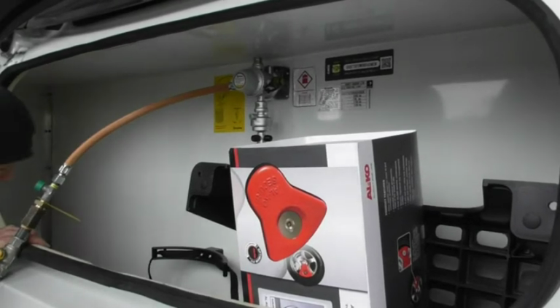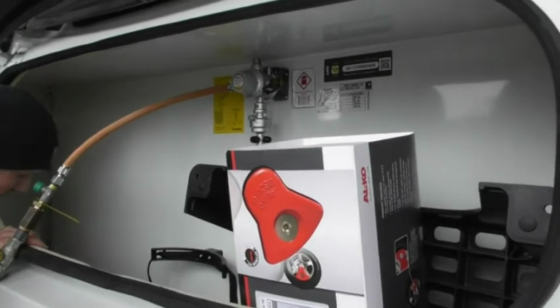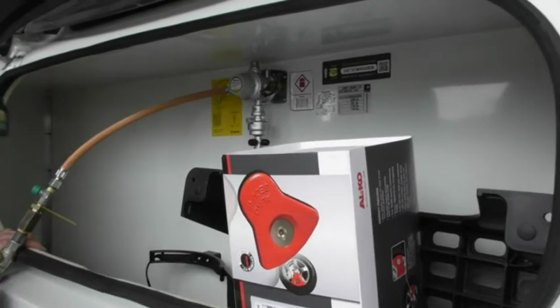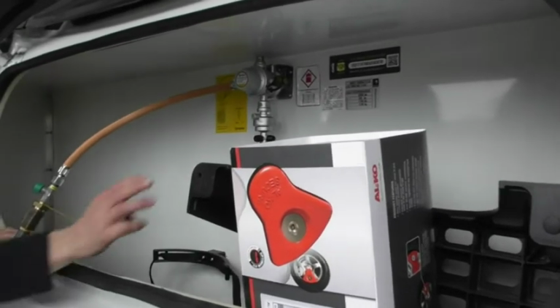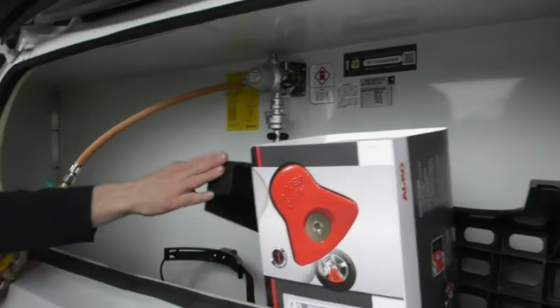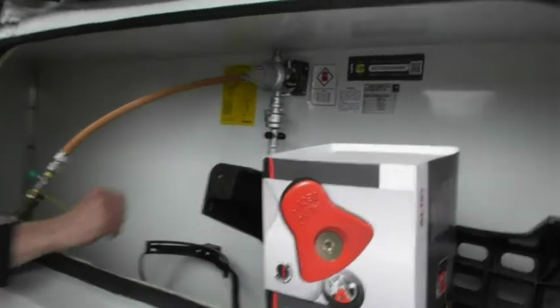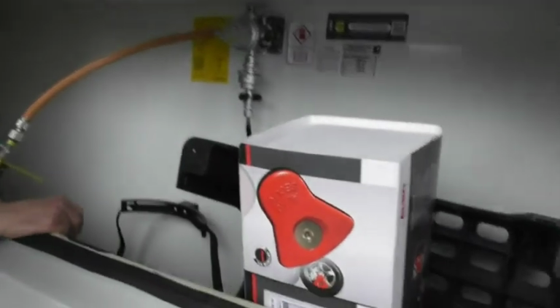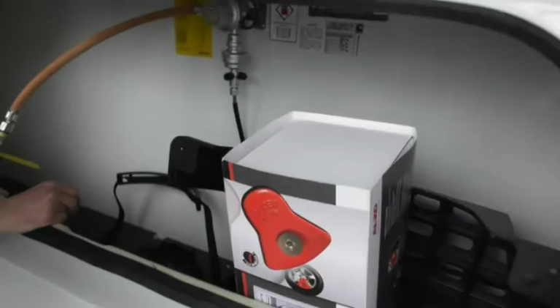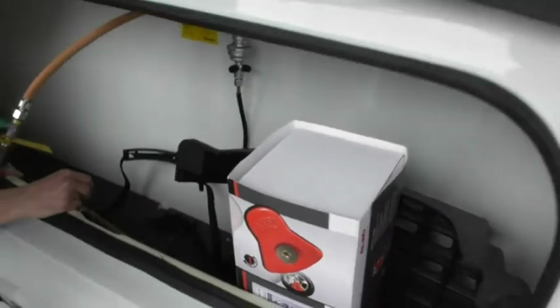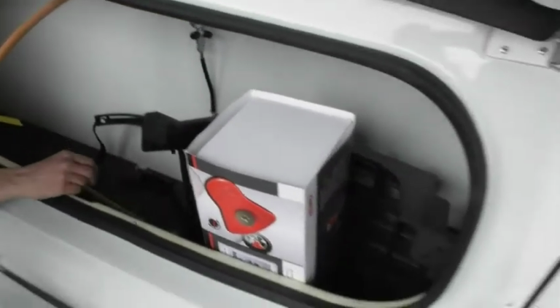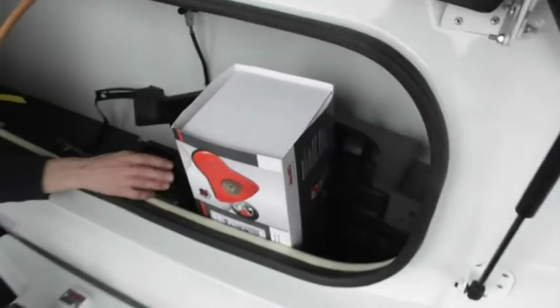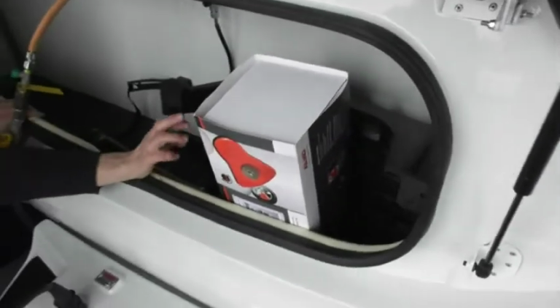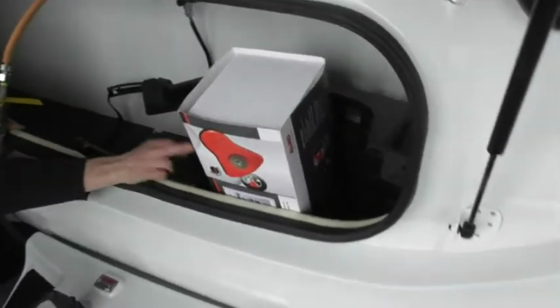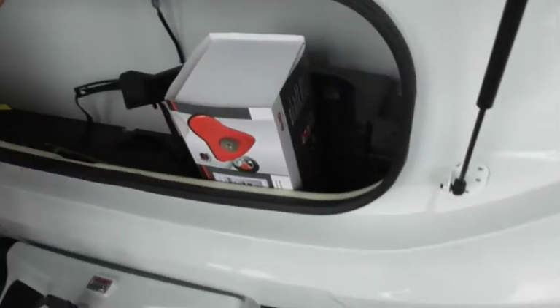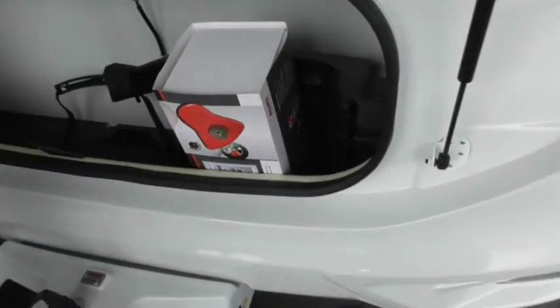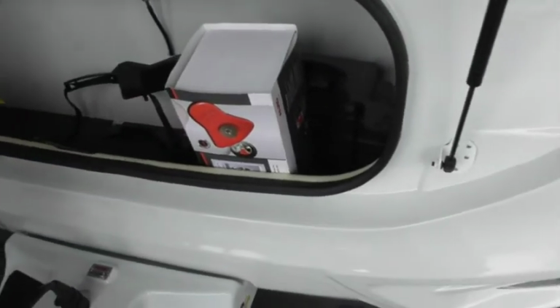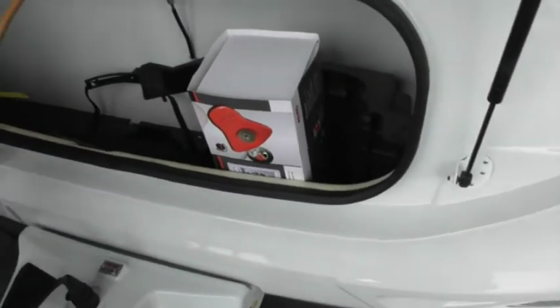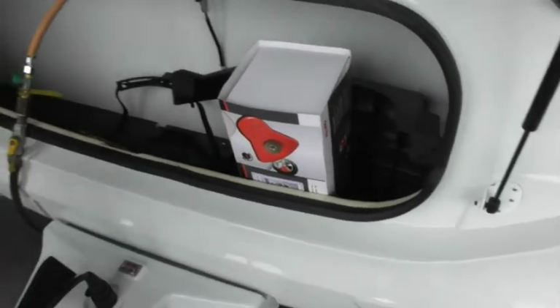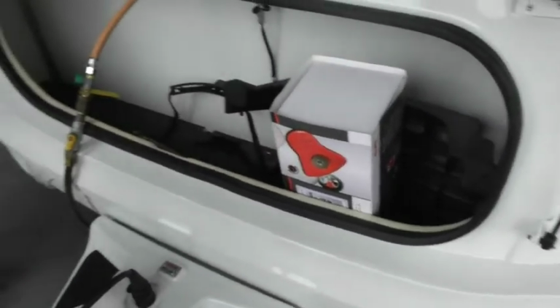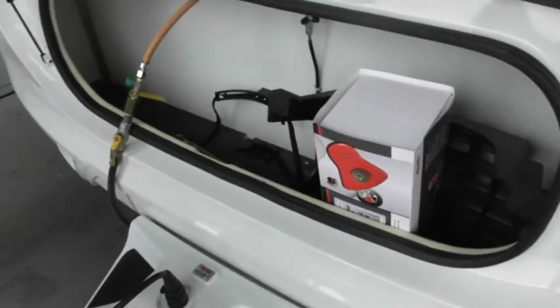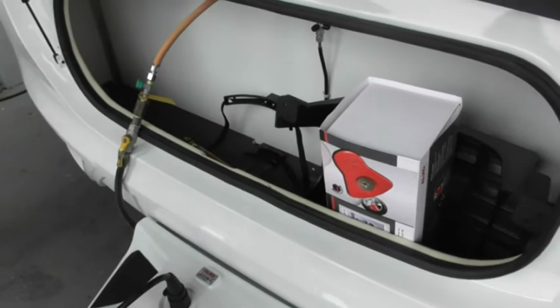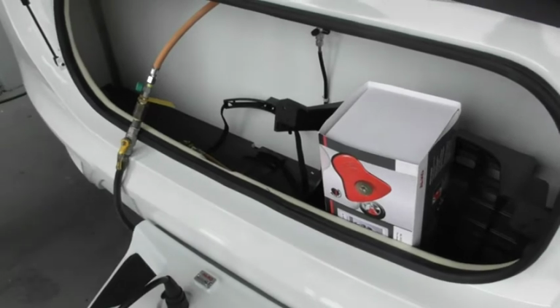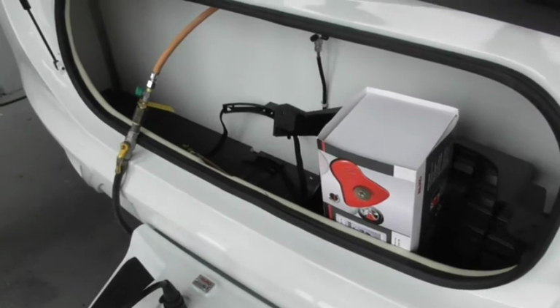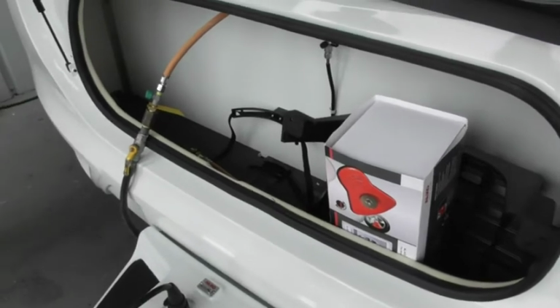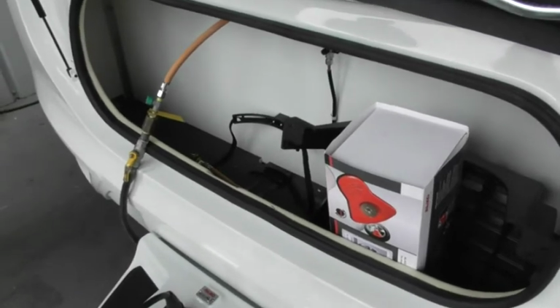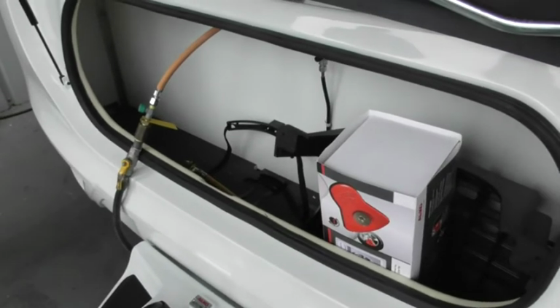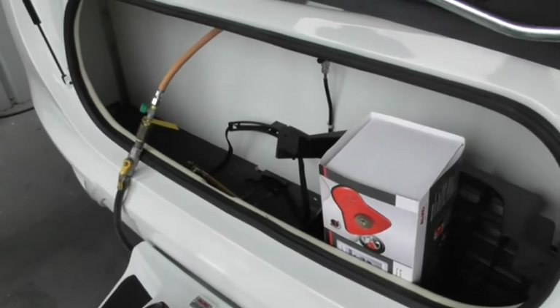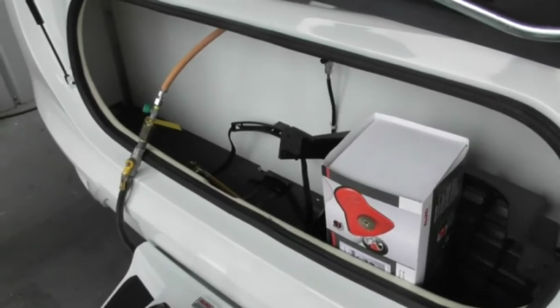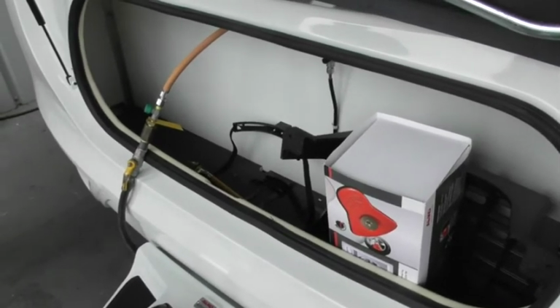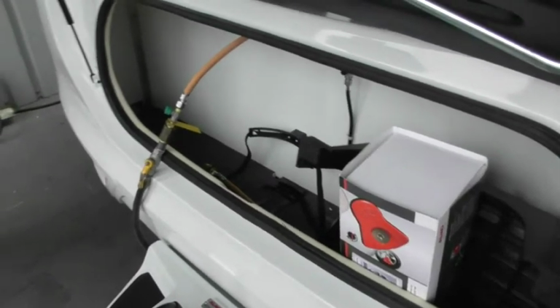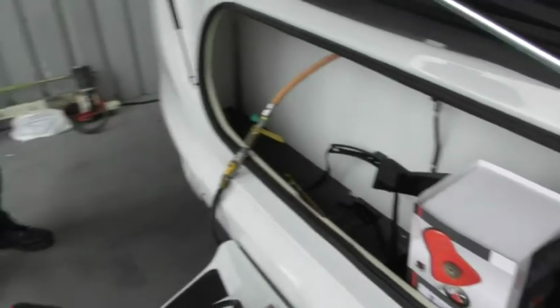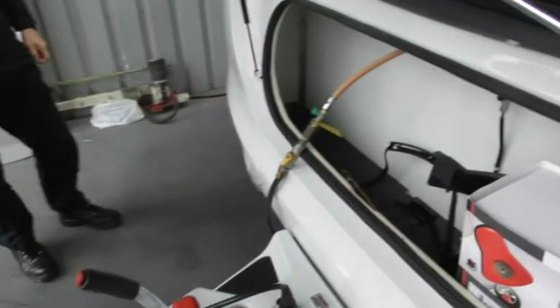Inside here, all we've got is your step, so it comes with a plastic step. One of the wheel locks — so that's one, the other one is actually under the bed. Happy with the gas locker? Yeah, it's fine.